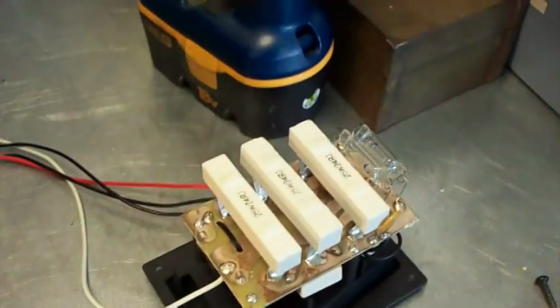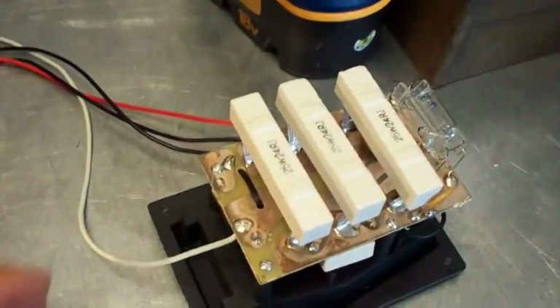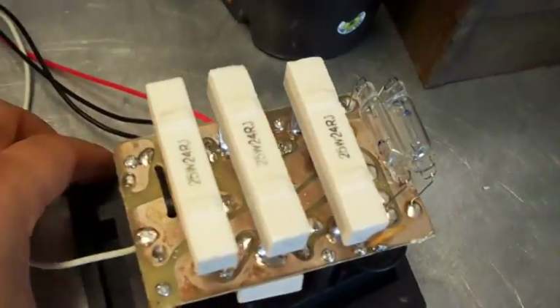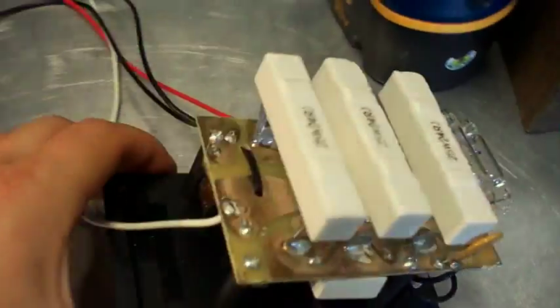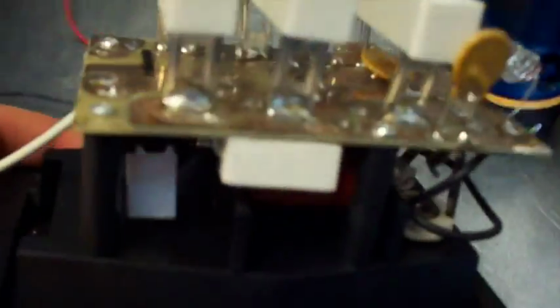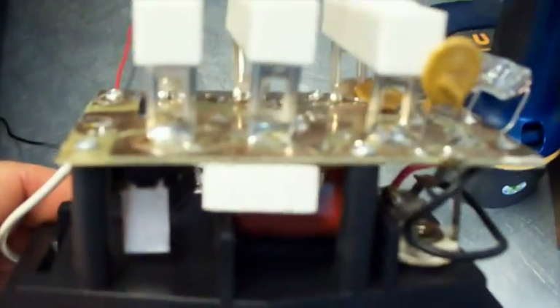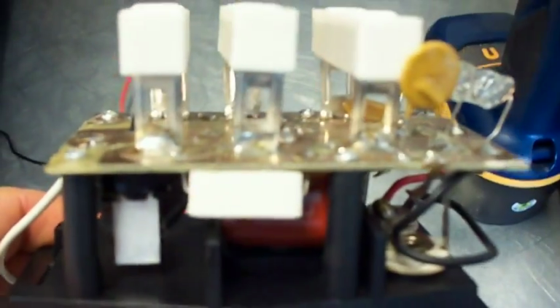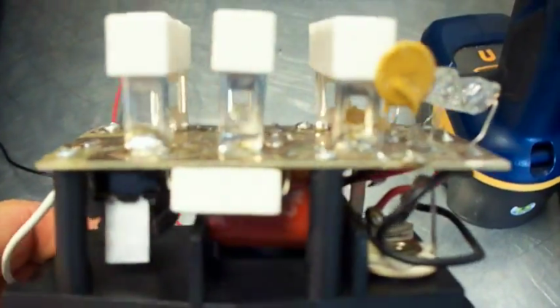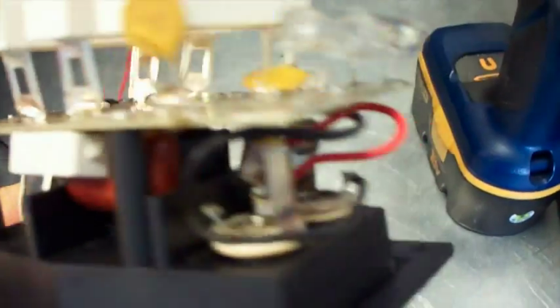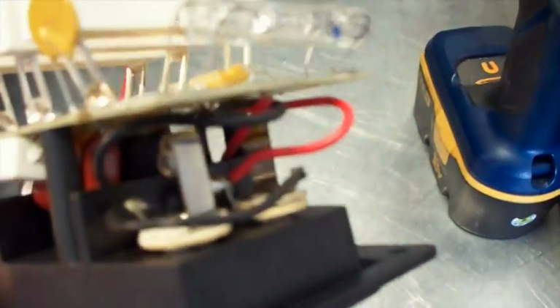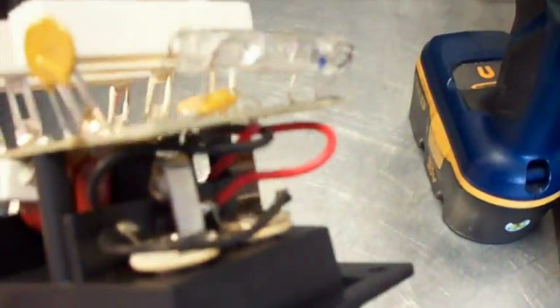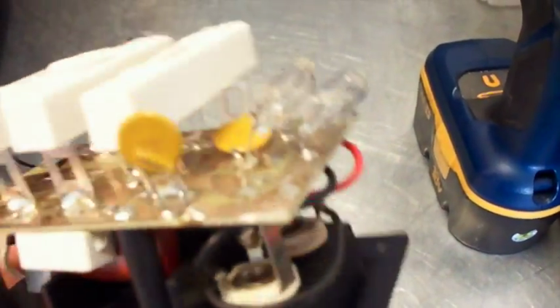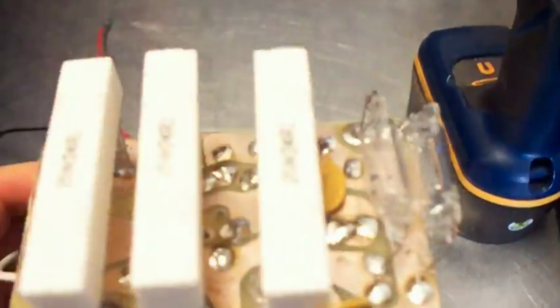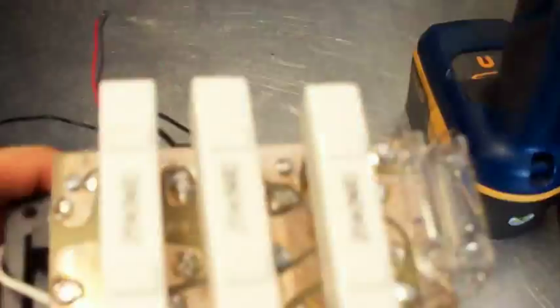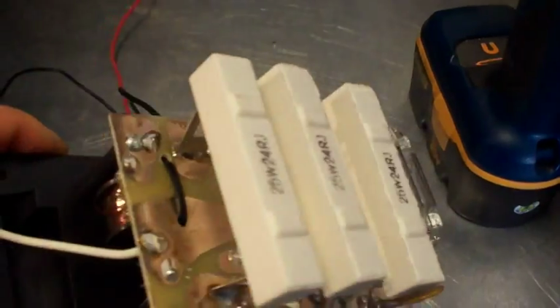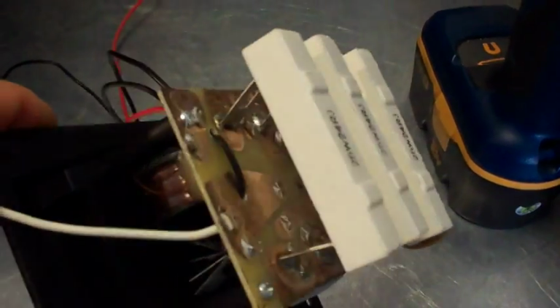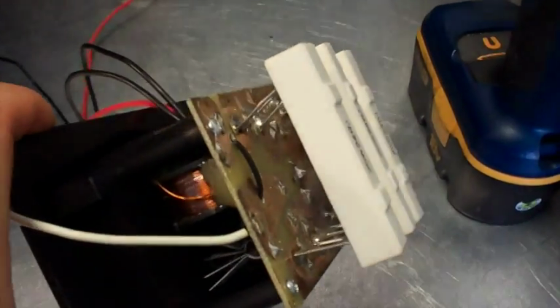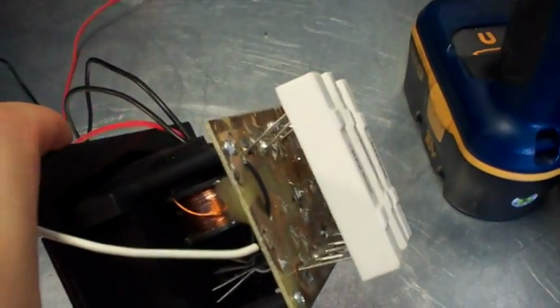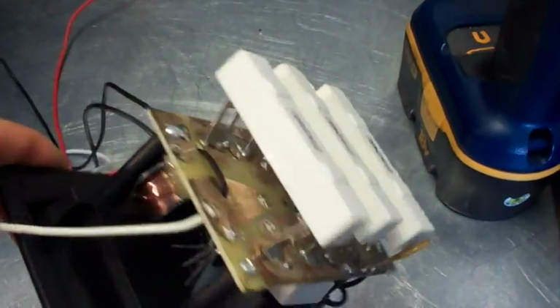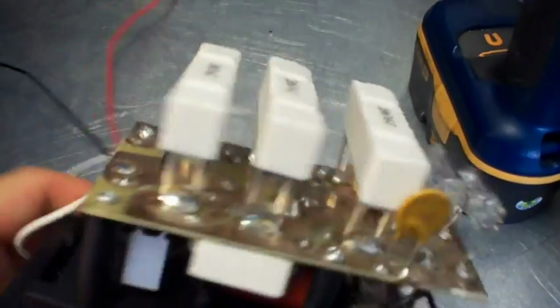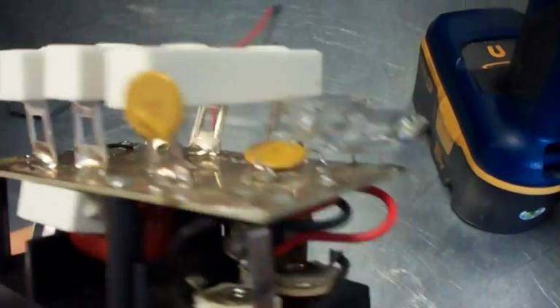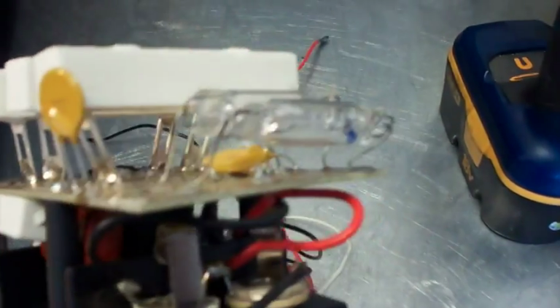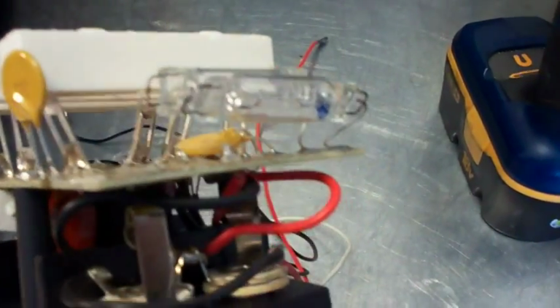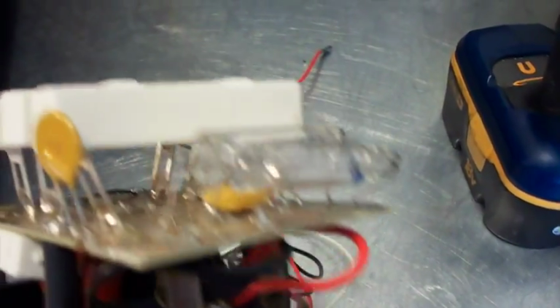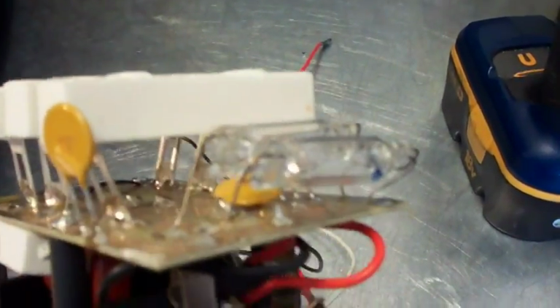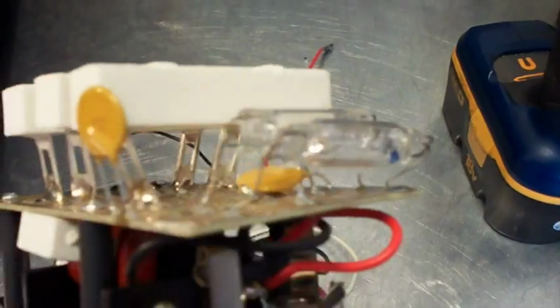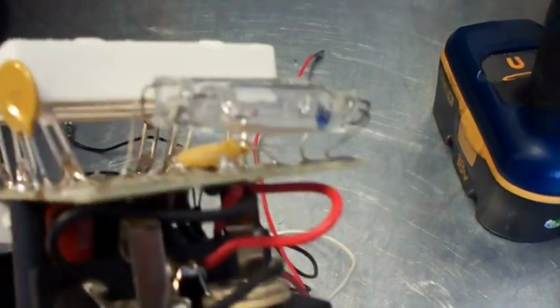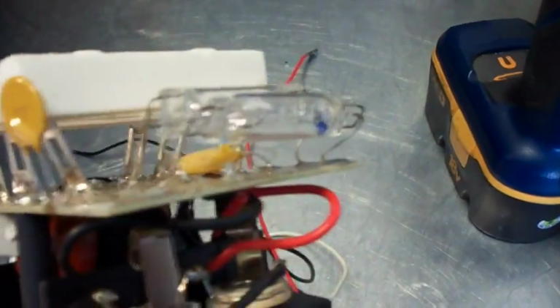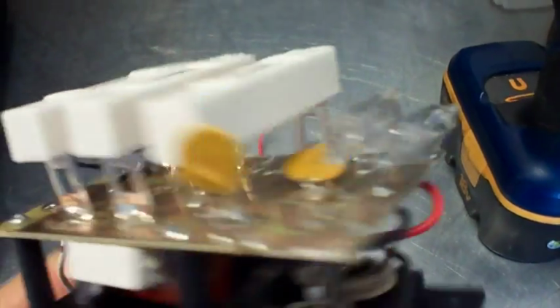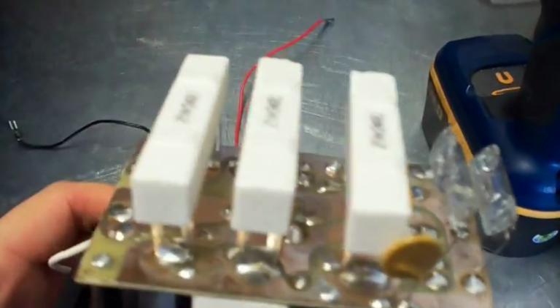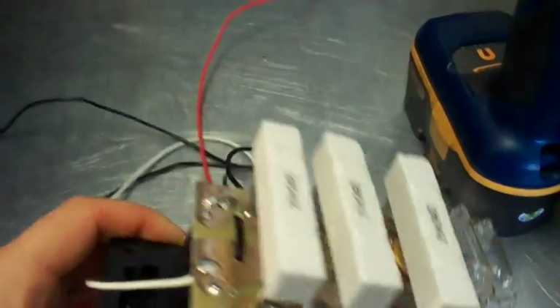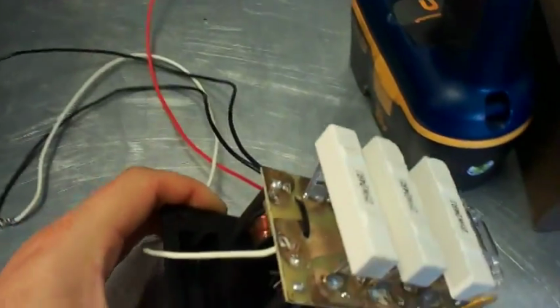Here's the crossover unit — this is a two-way crossover system. It actually looks like this crossover is well made. It has some nice parts in it. It's a little old school, but it looks like it's pretty well made.